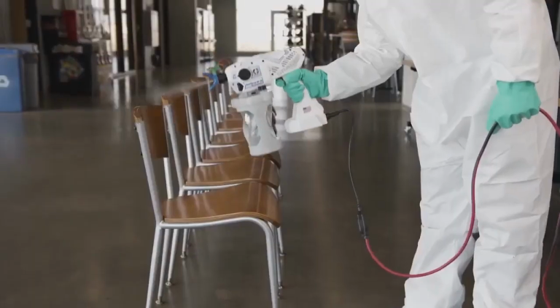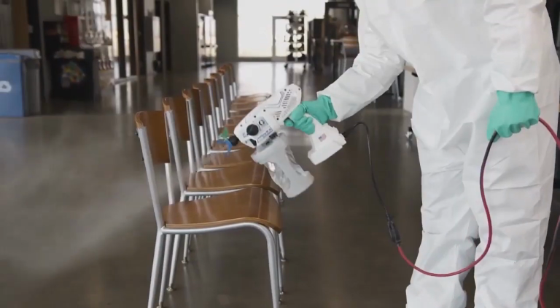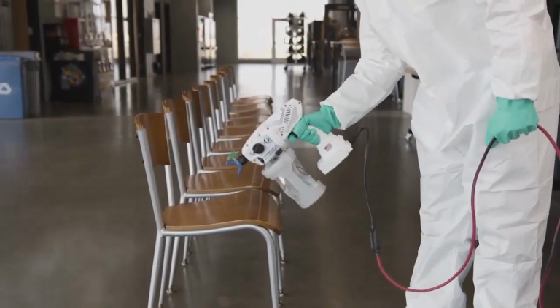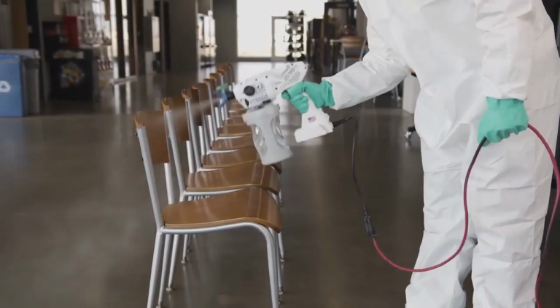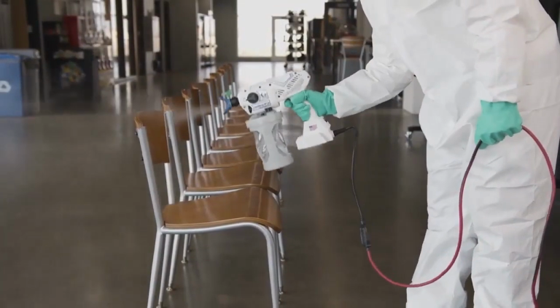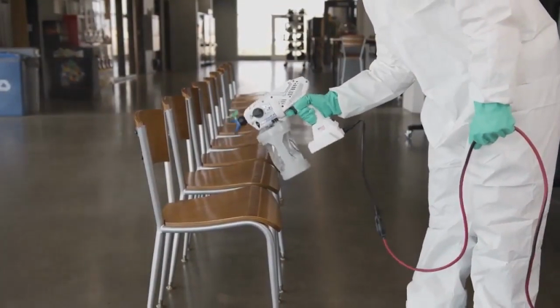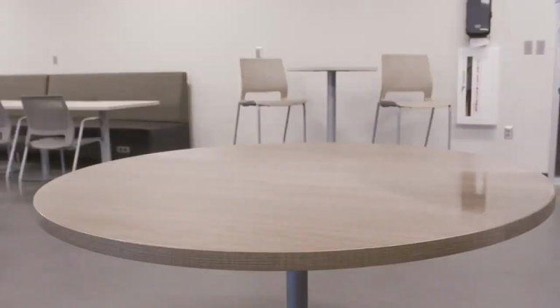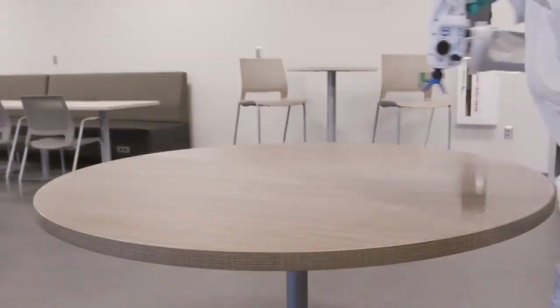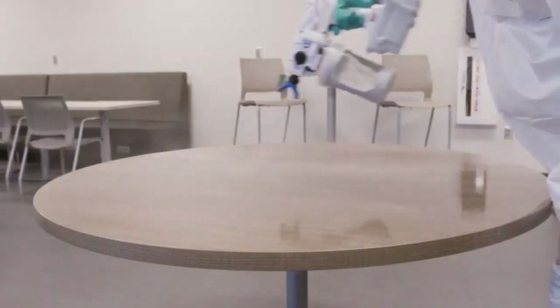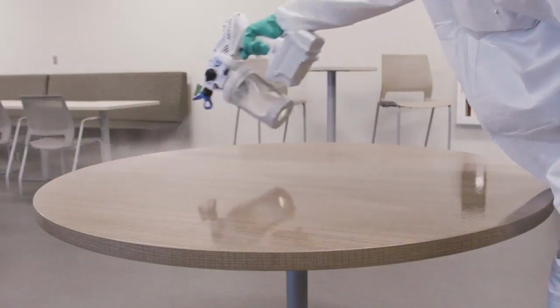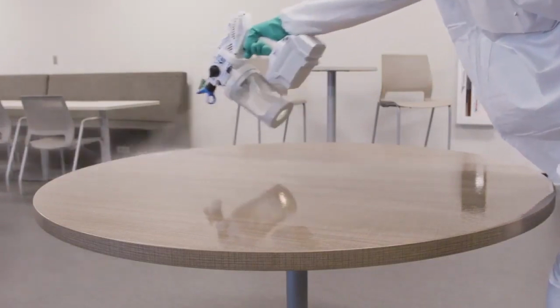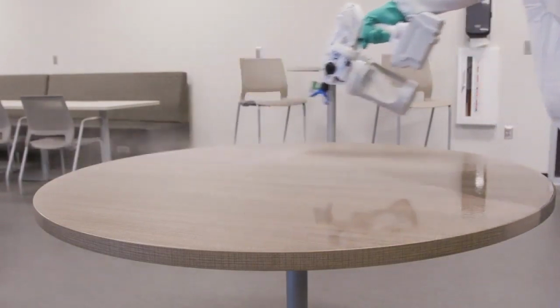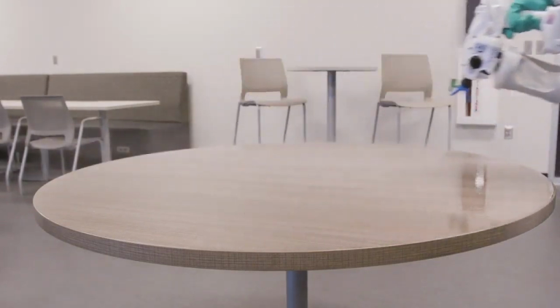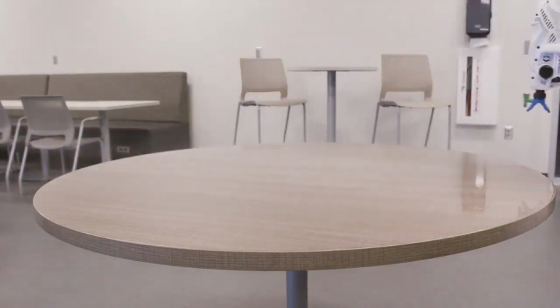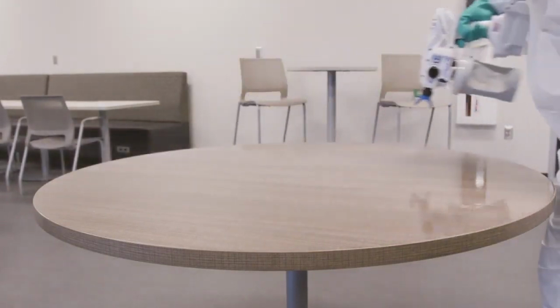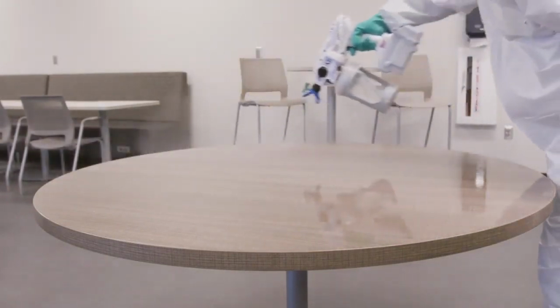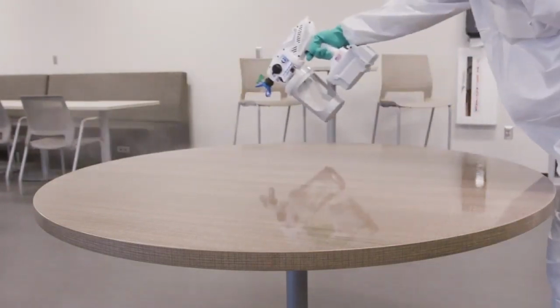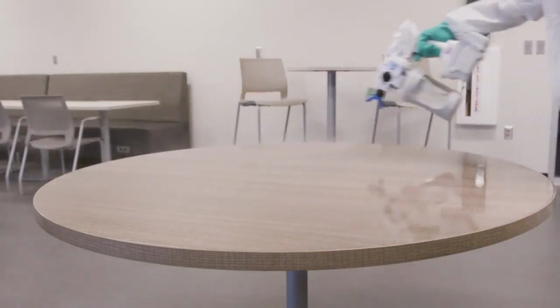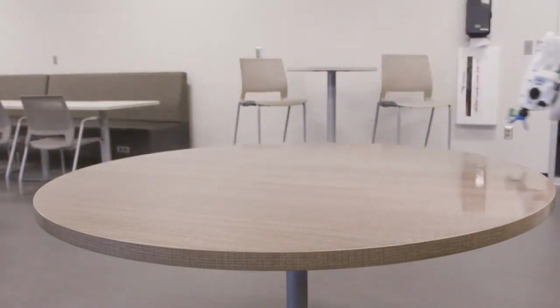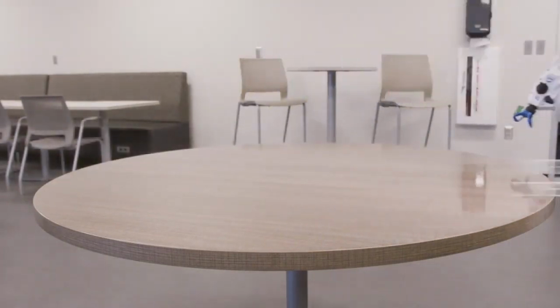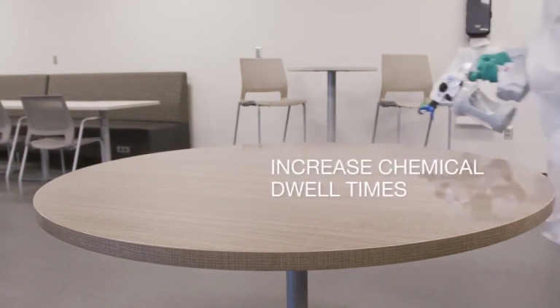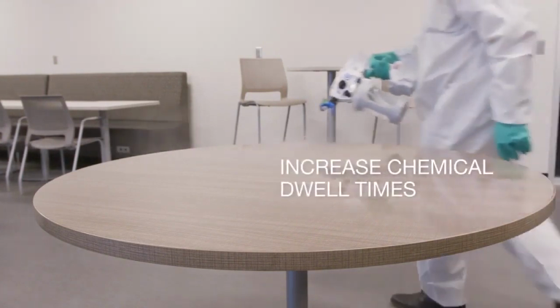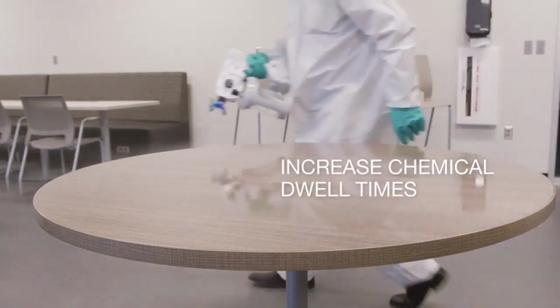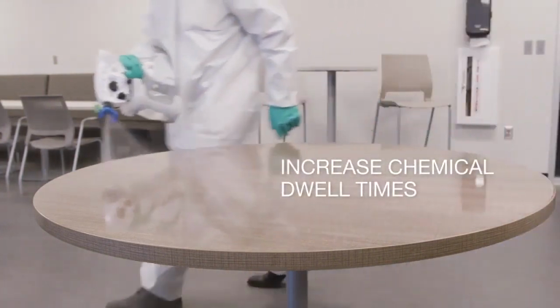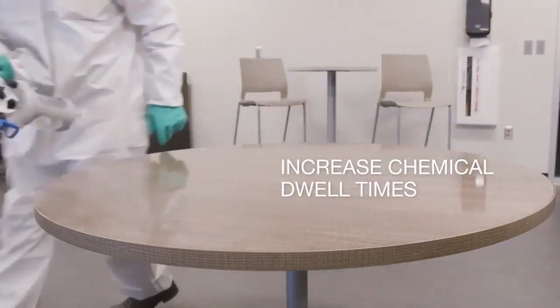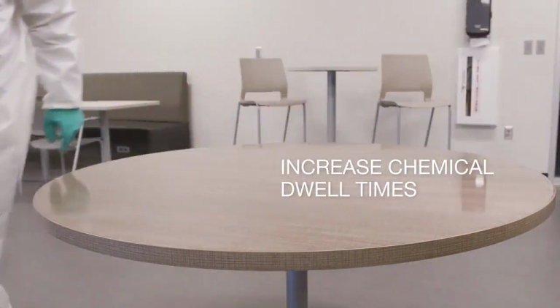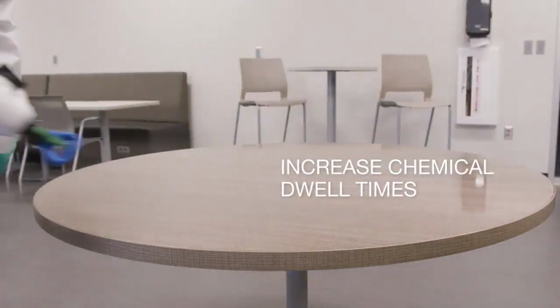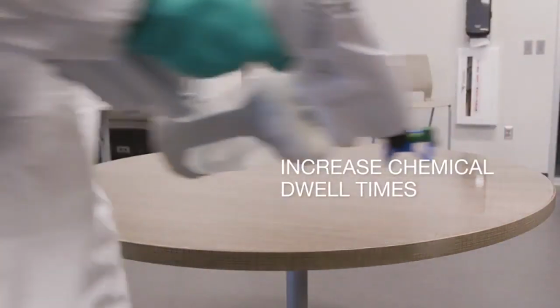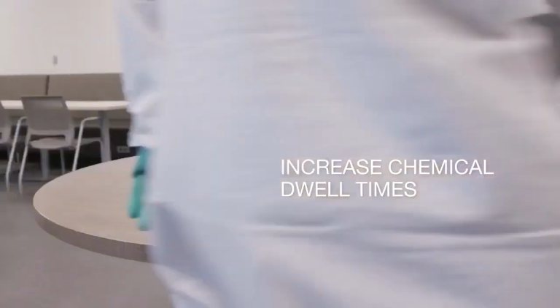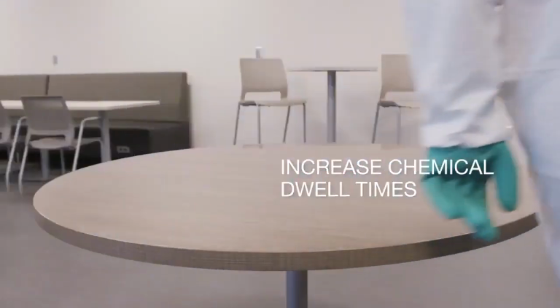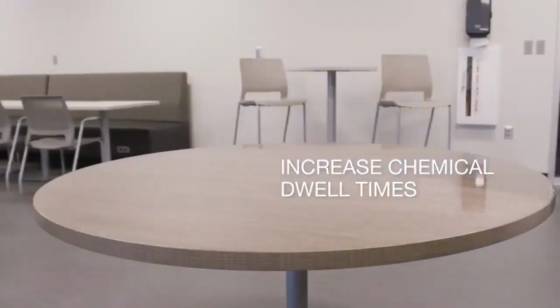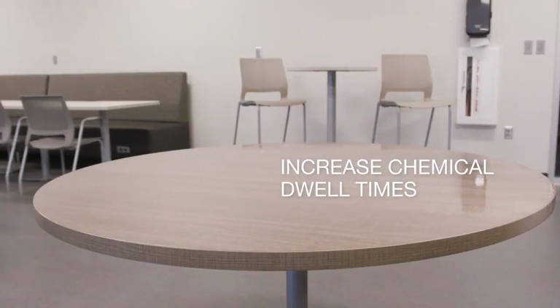The full line of Sanispray HP sprayers delivers the consistent coverage required to quickly and effectively coat surfaces, helping you meet chemical dwell time requirements — allowing the chemicals the proper time to disinfect, sanitize, and deodorize.